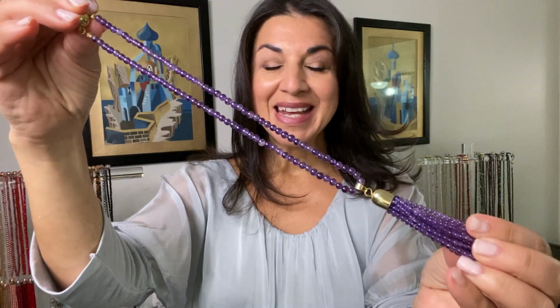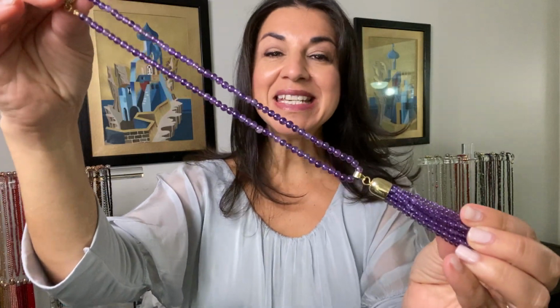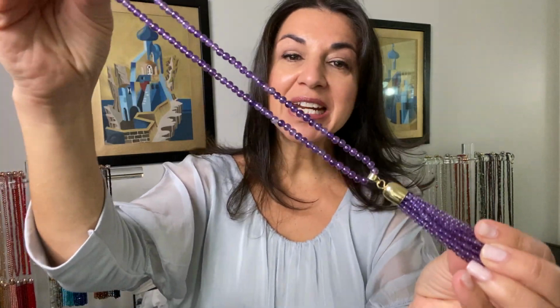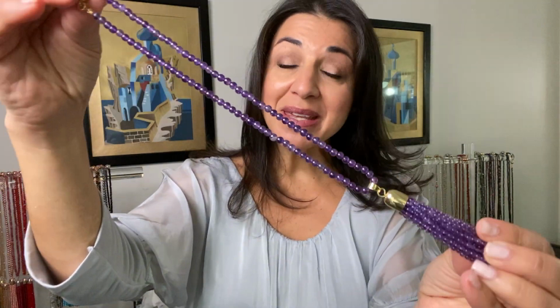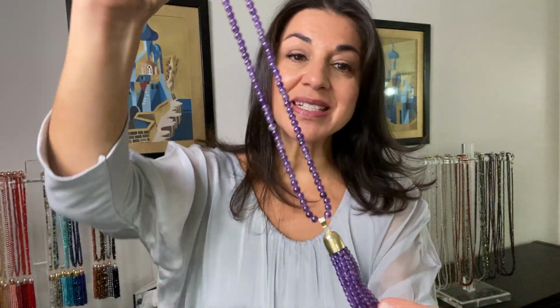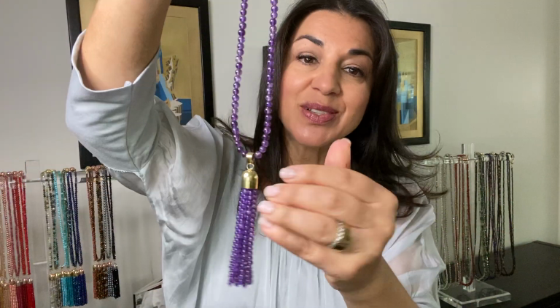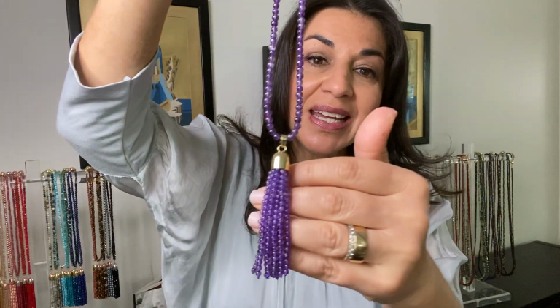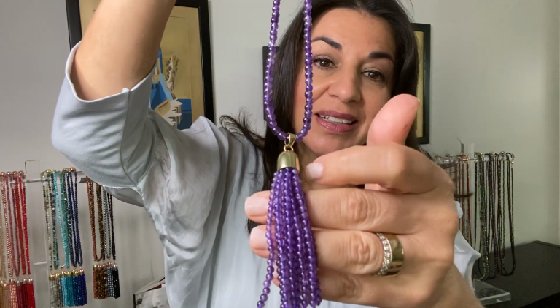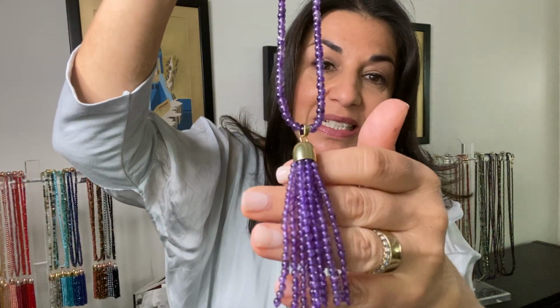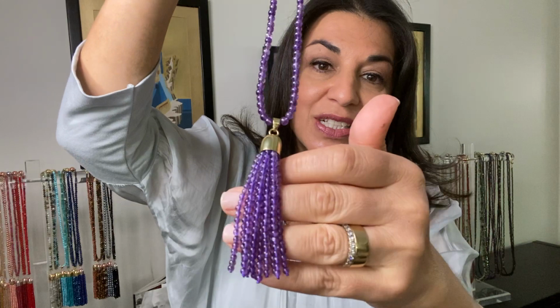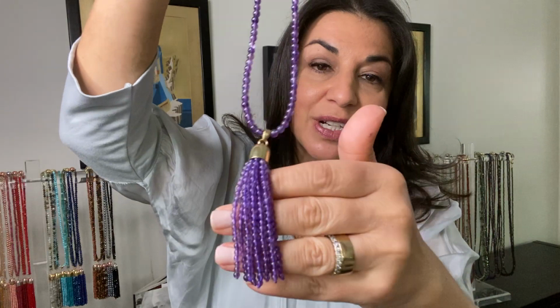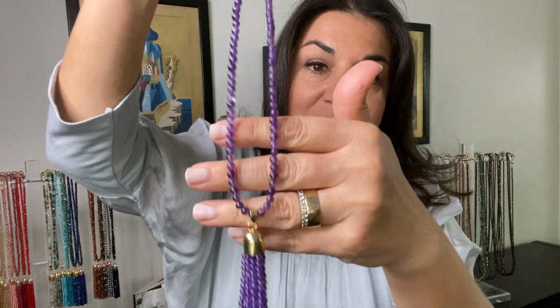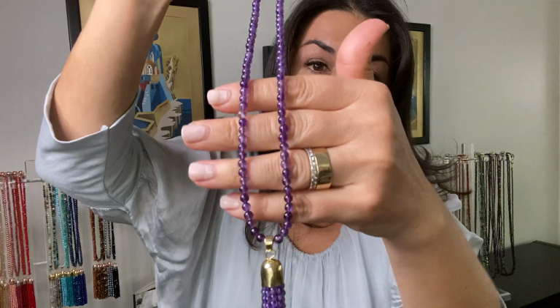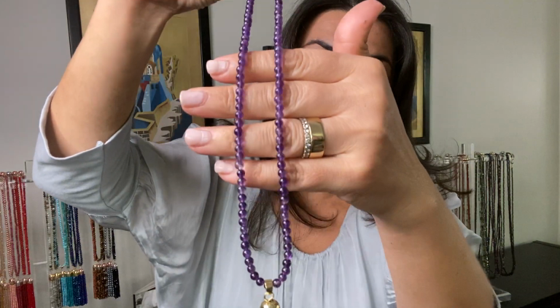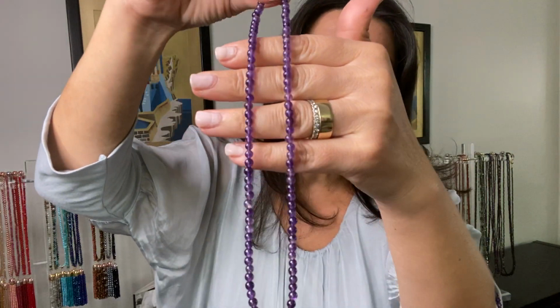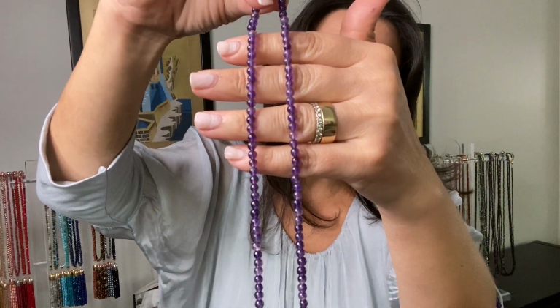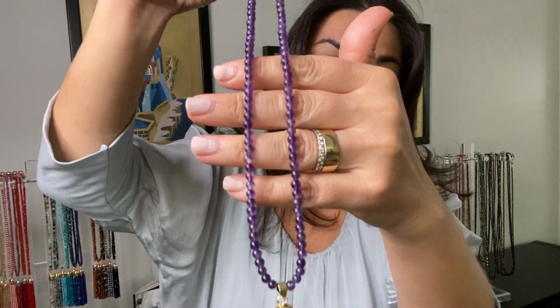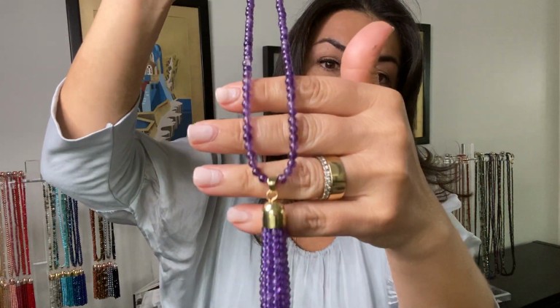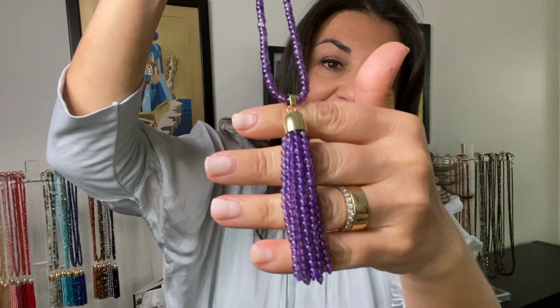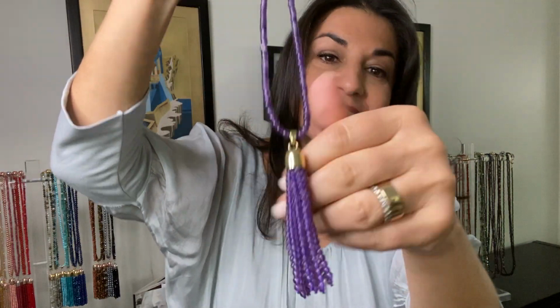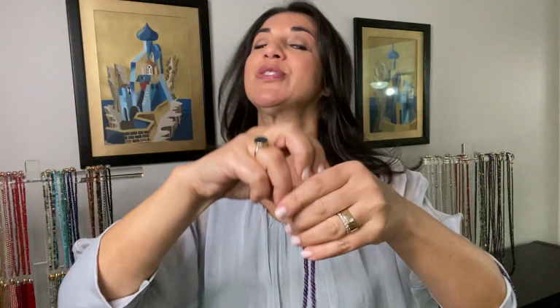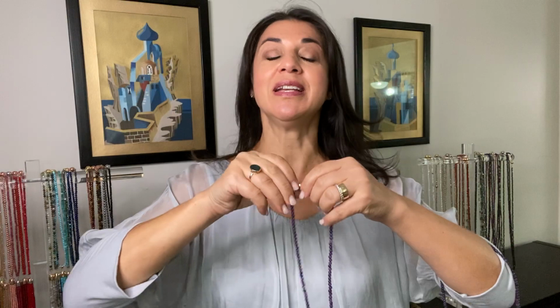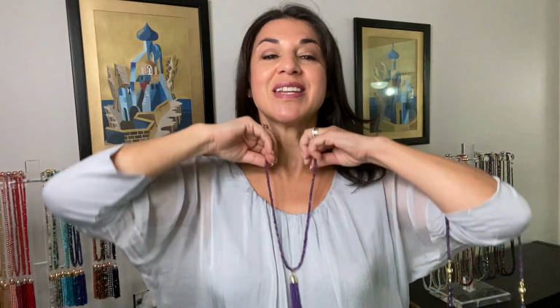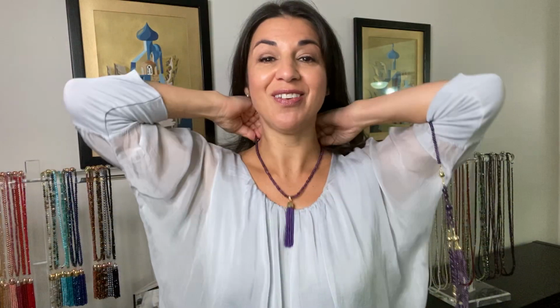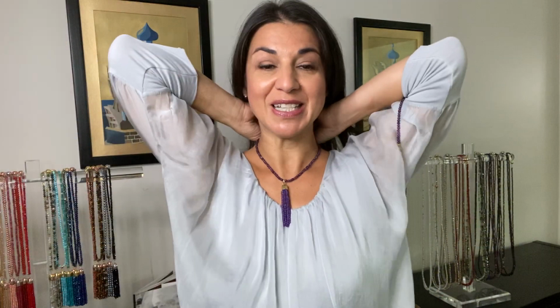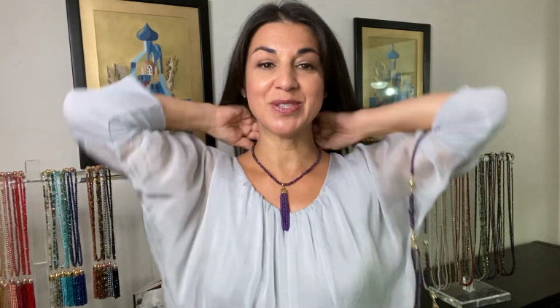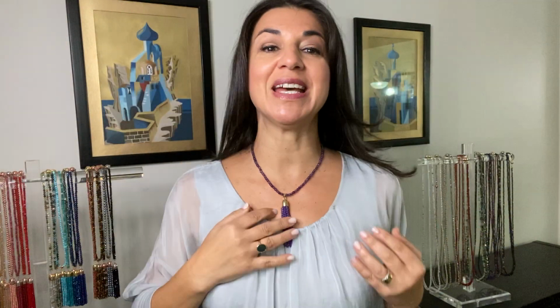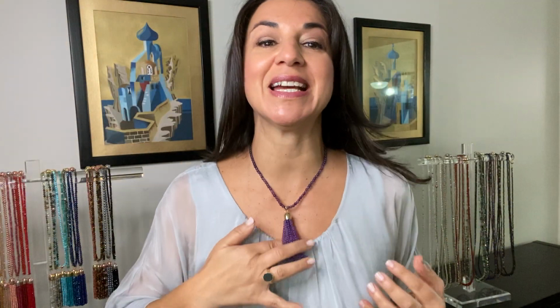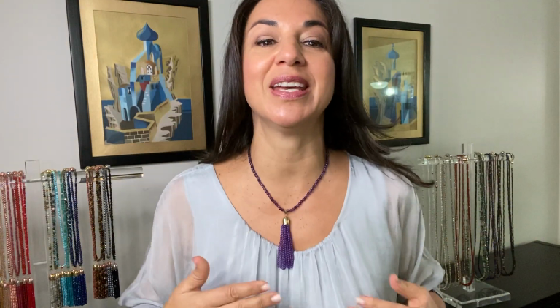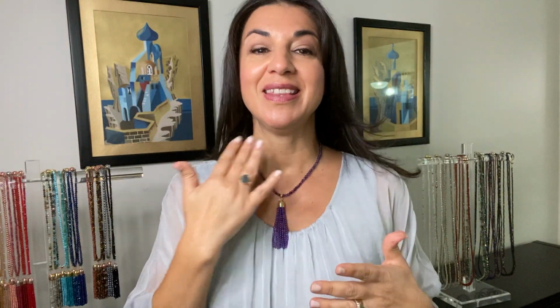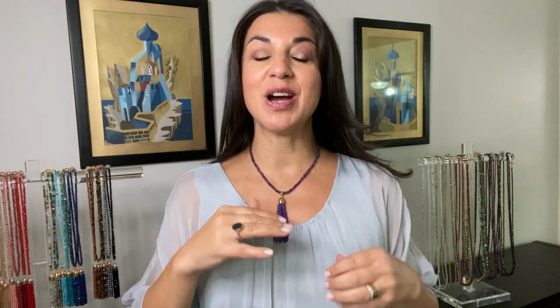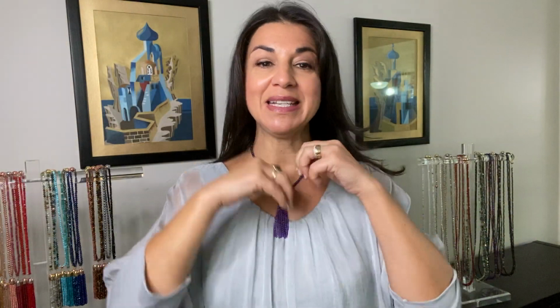This is the stunning amethyst tassel in our limited edition range. Just beautiful. All of our tassels come on a single strand, so they are a necklace by themselves. That is the tassel there — the entire piece.